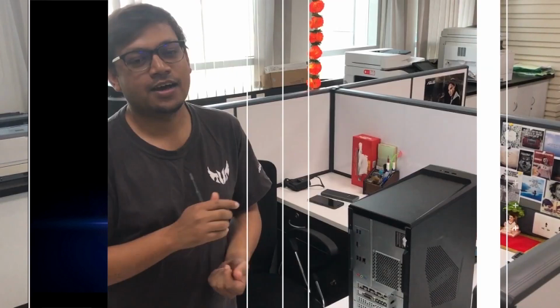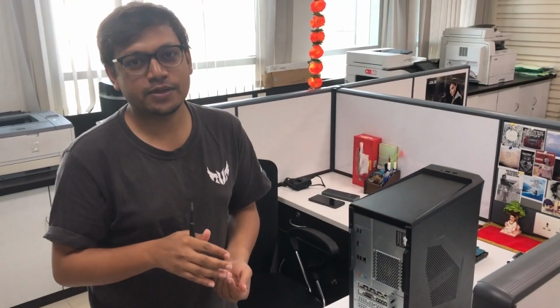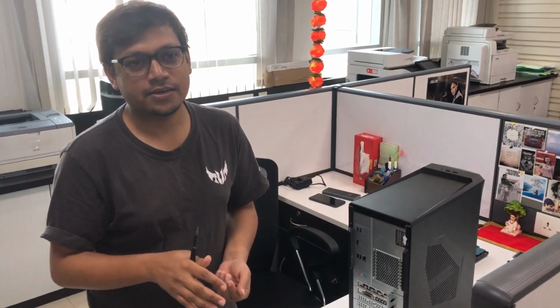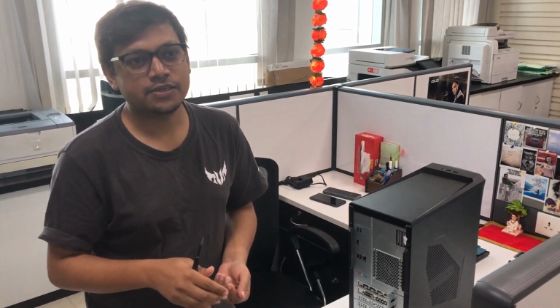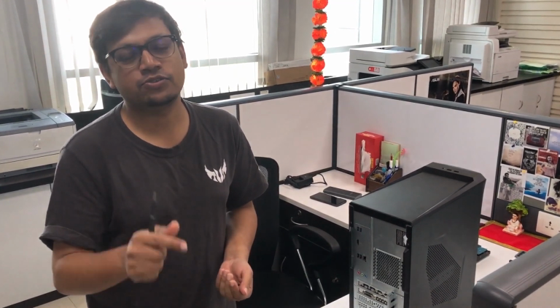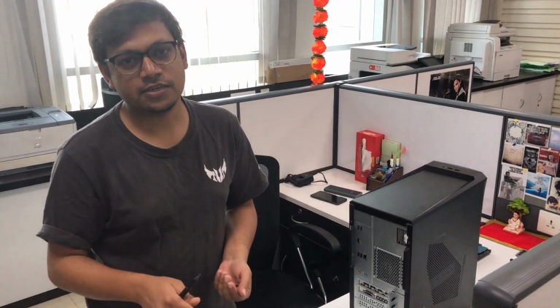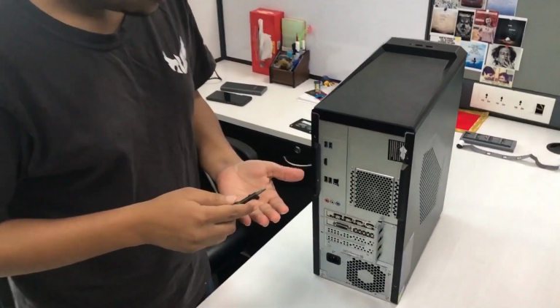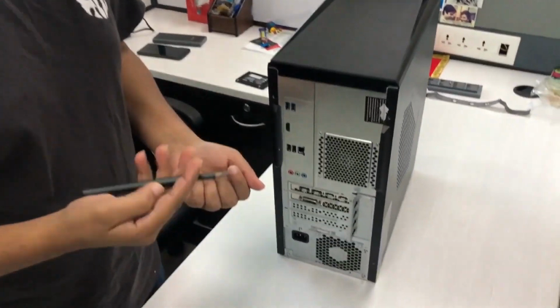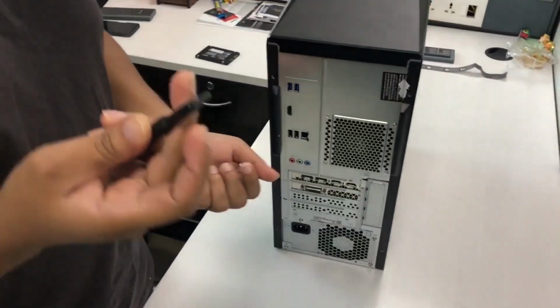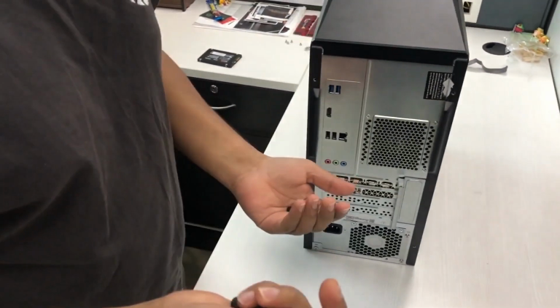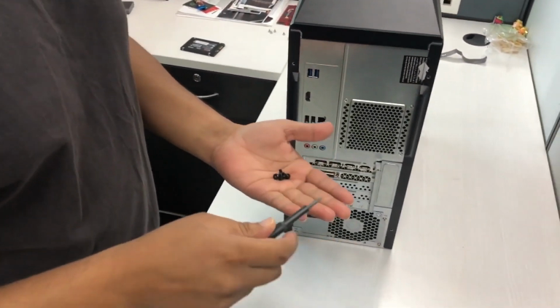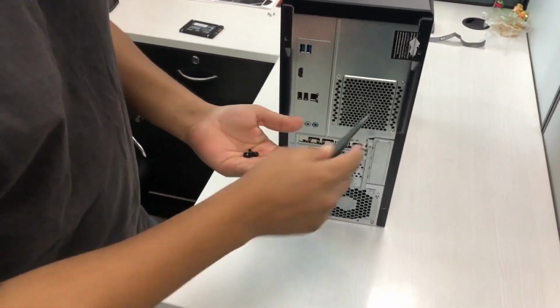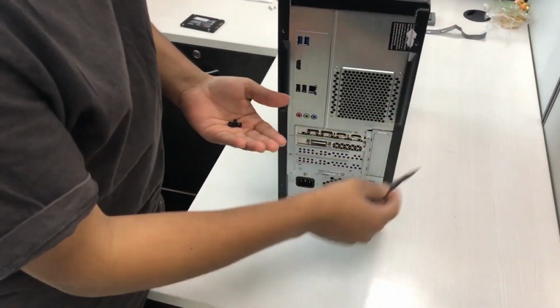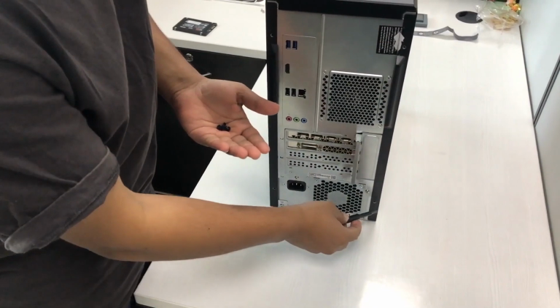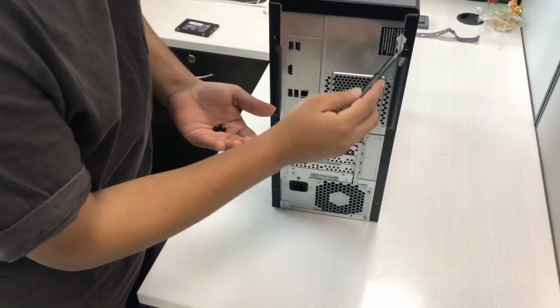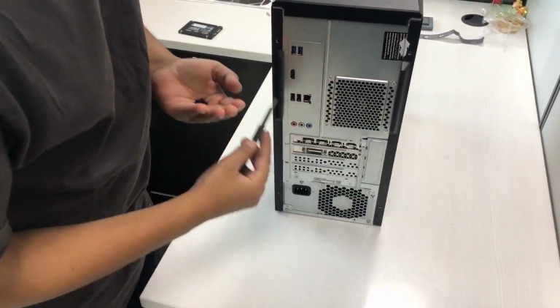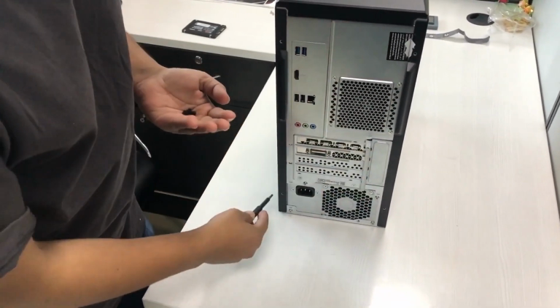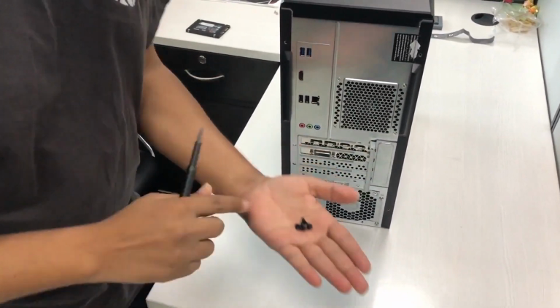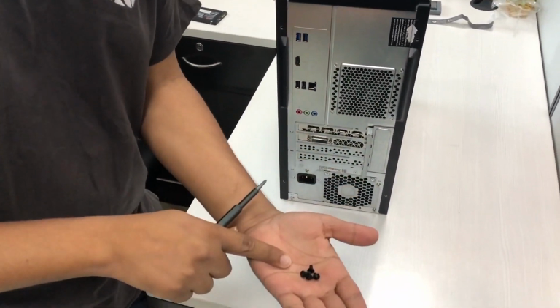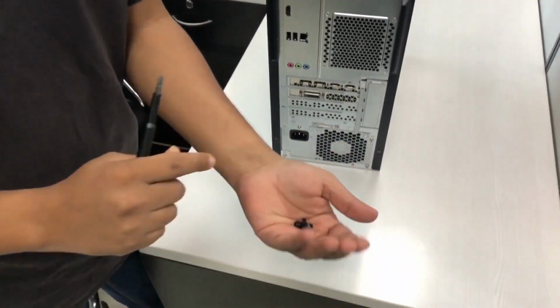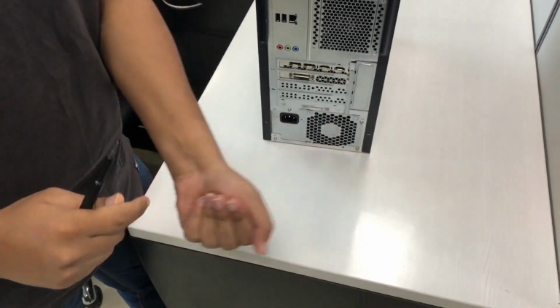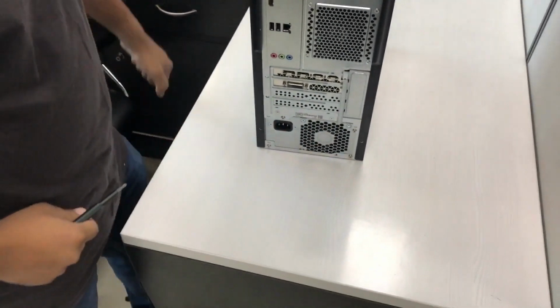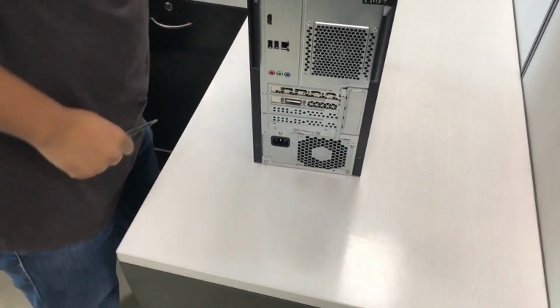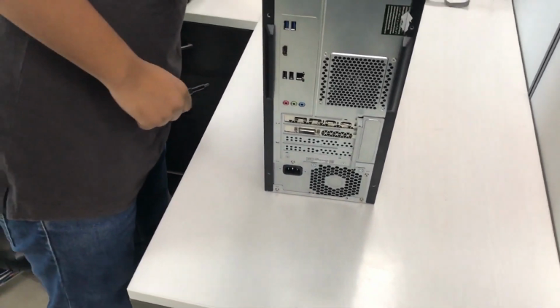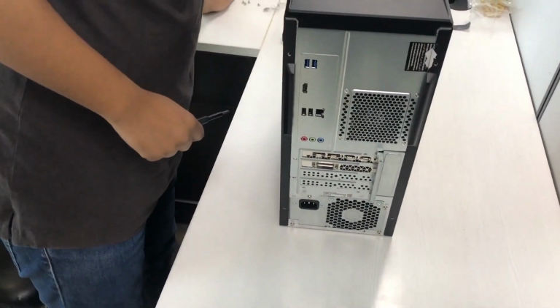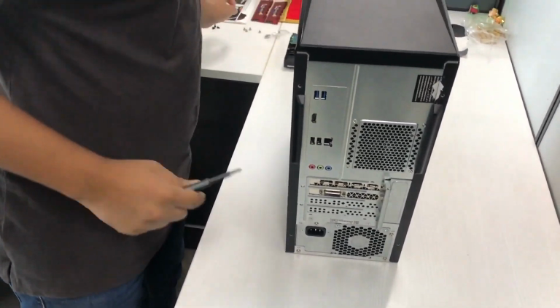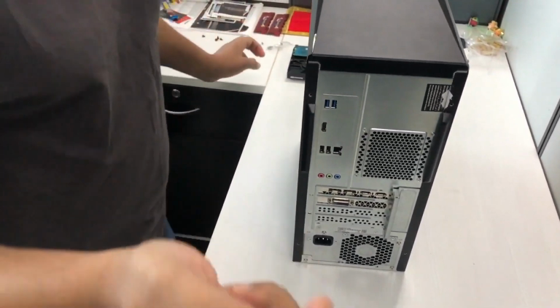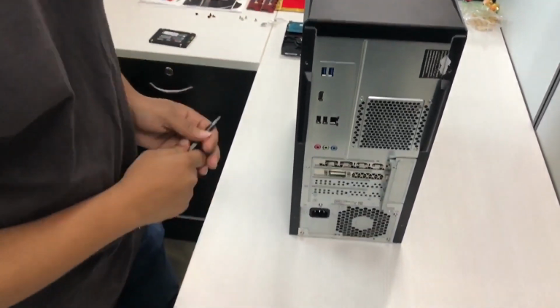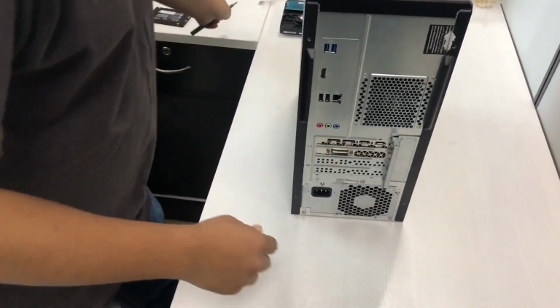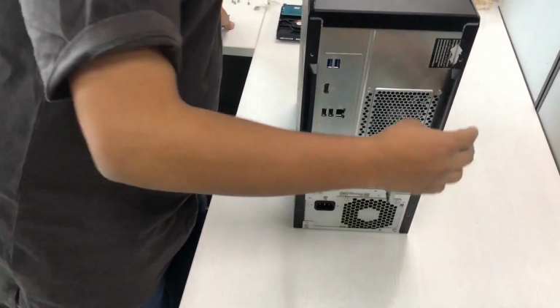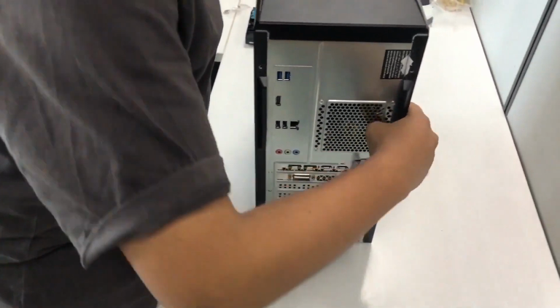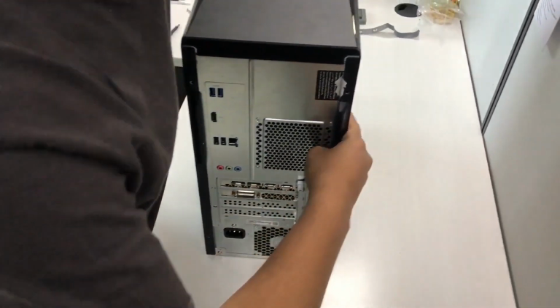How to upgrade a hard drive in your GL10. First, all you have to do is remove all screws — one, two, three, four screws — and take them out. To start, we will first remove the right side panel.